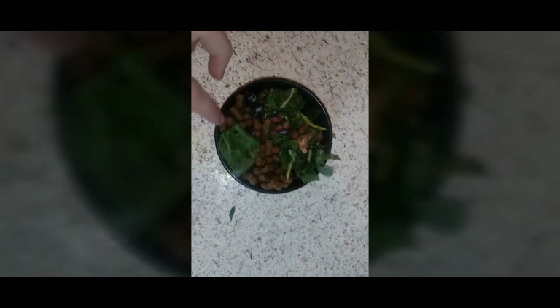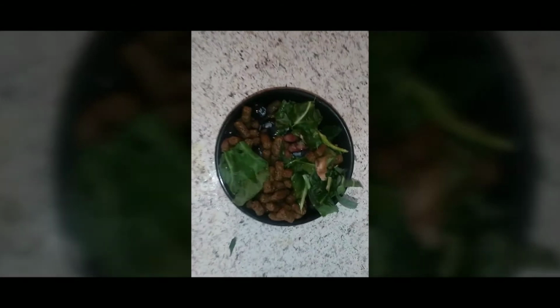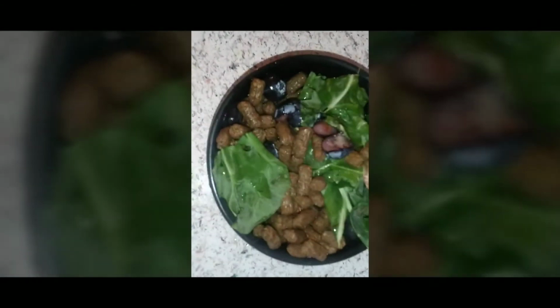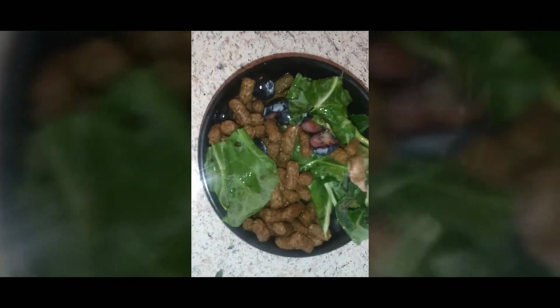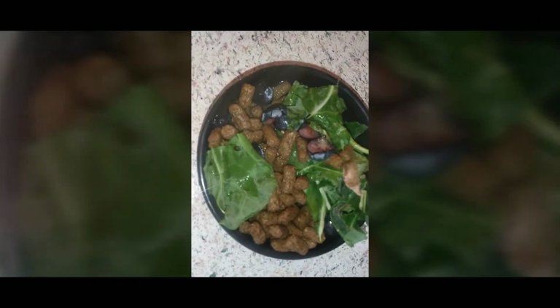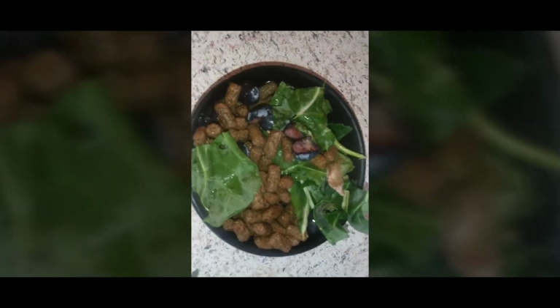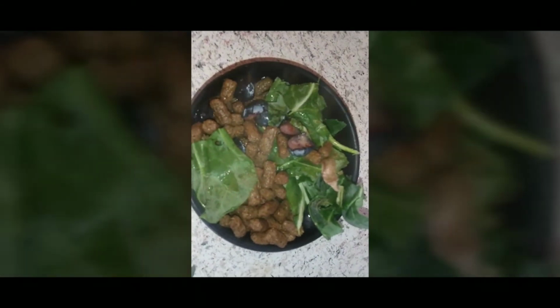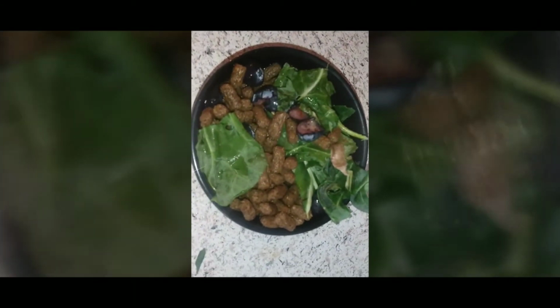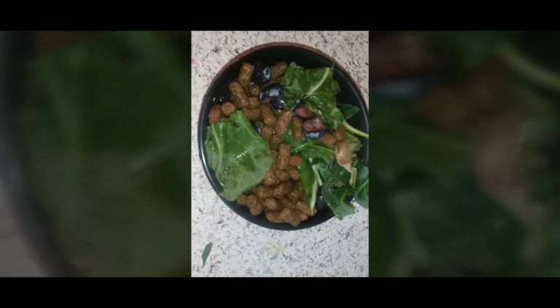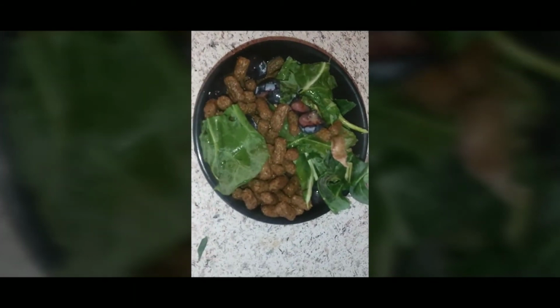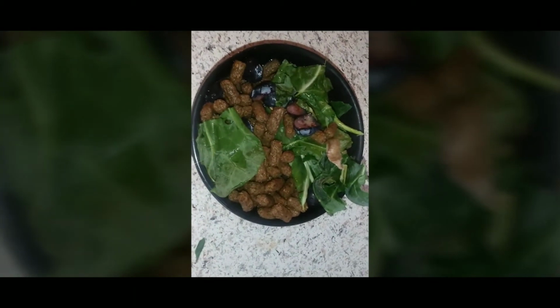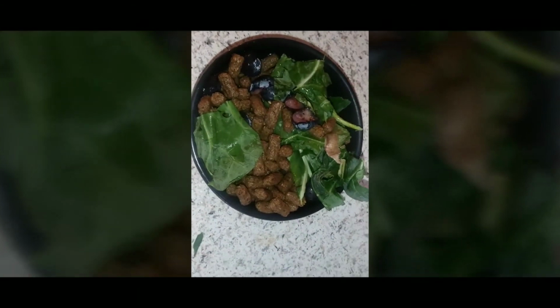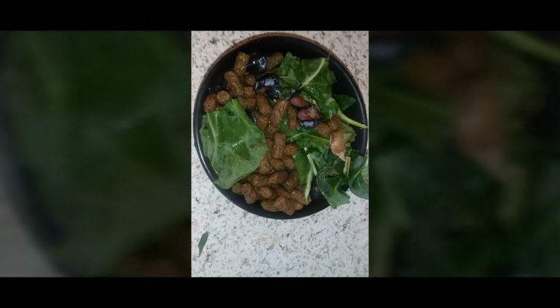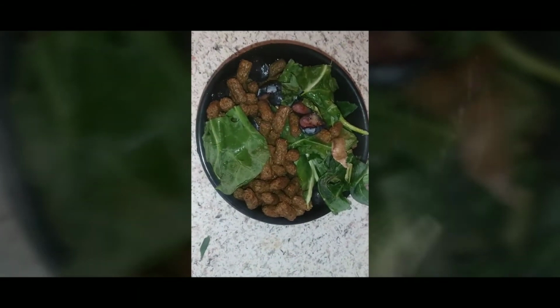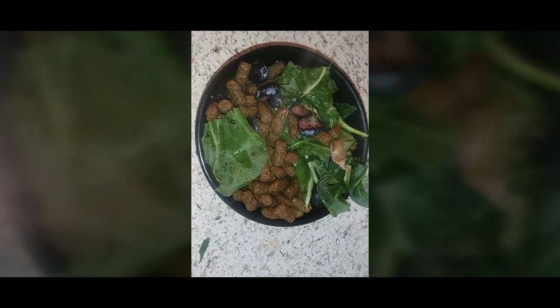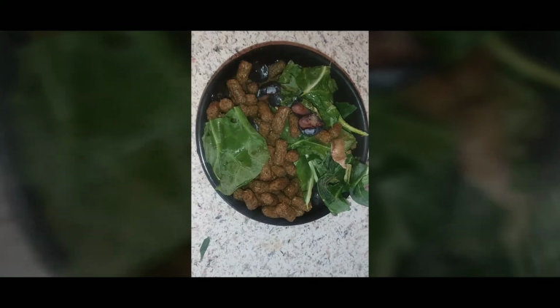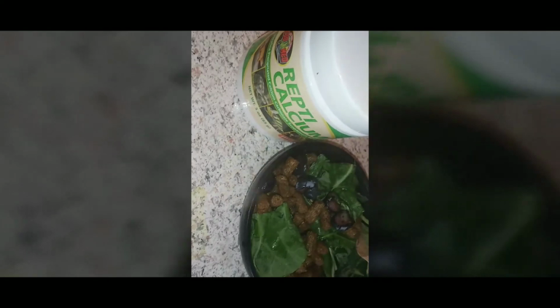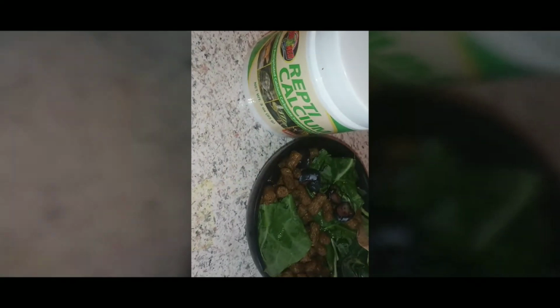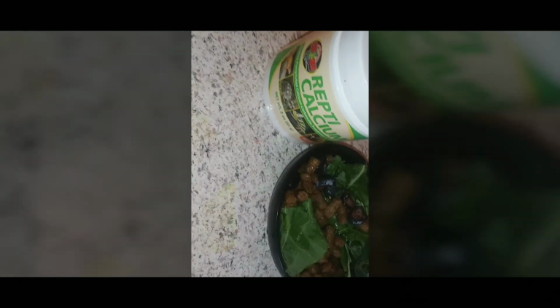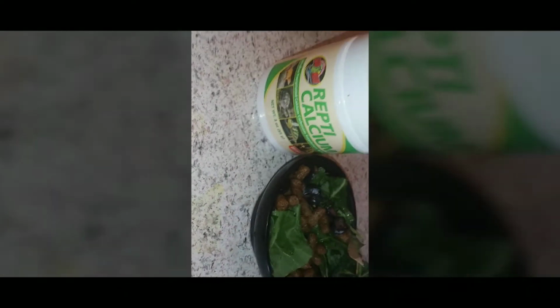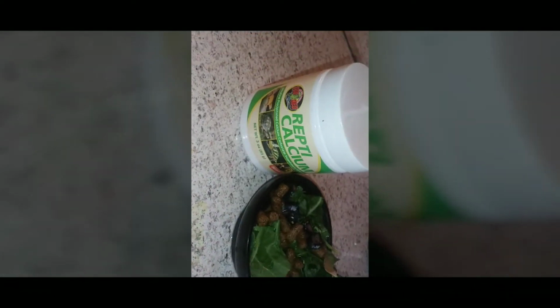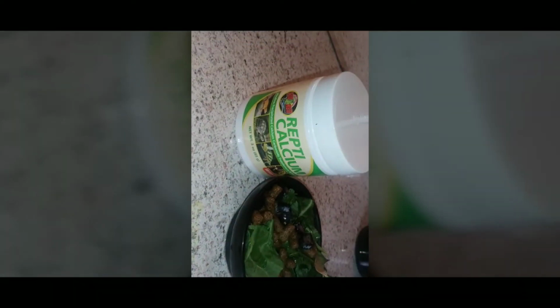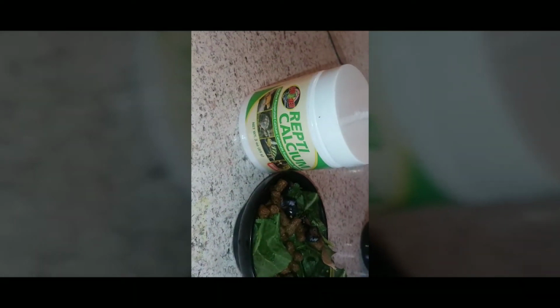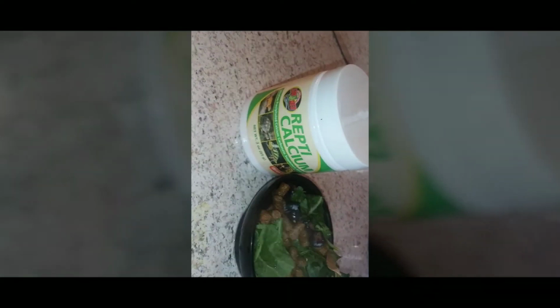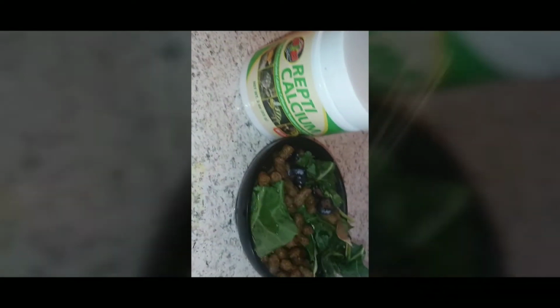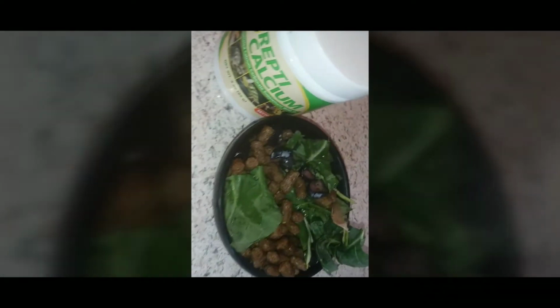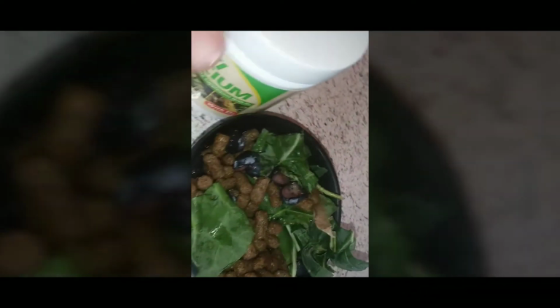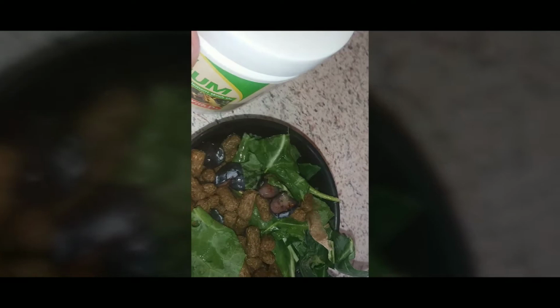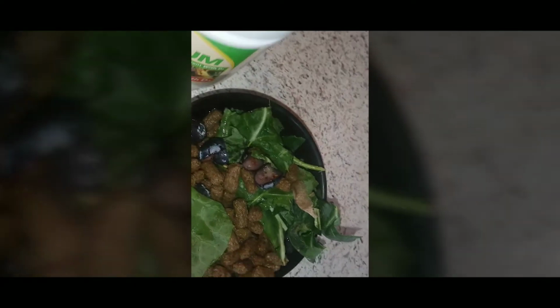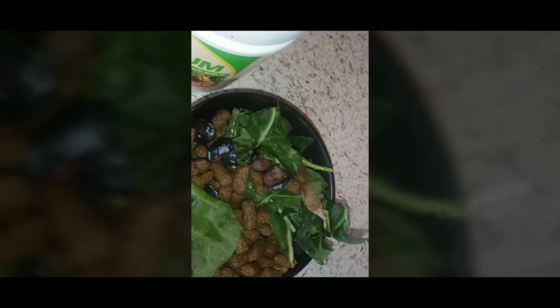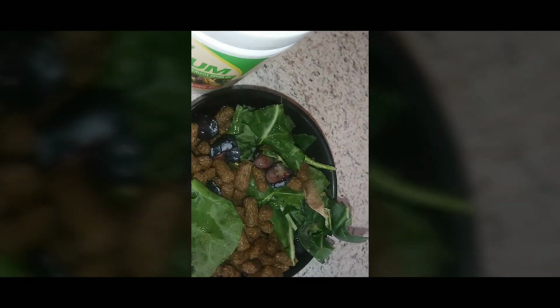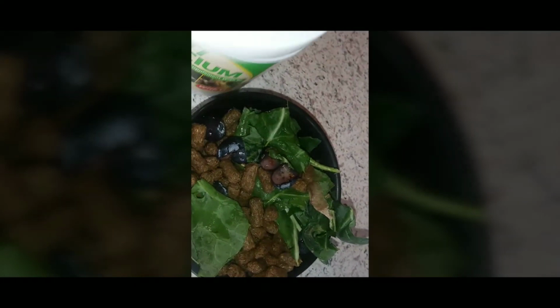Alright, and that's the turtle salad. I also have some calcium to sprinkle on. We have Repti Calcium — for the sulcata there are a couple other uses for it as well.